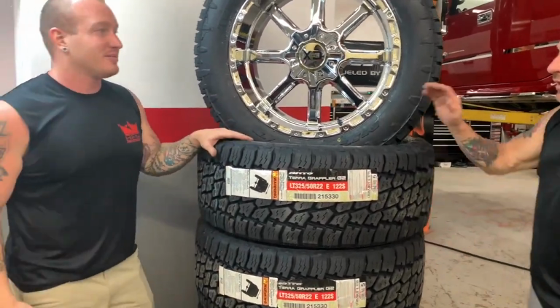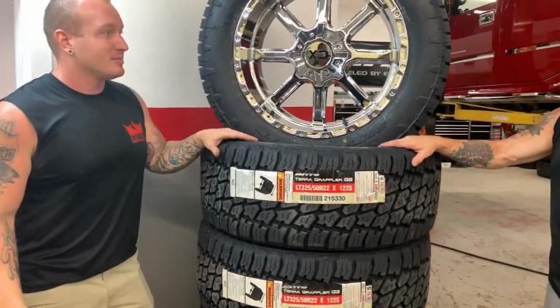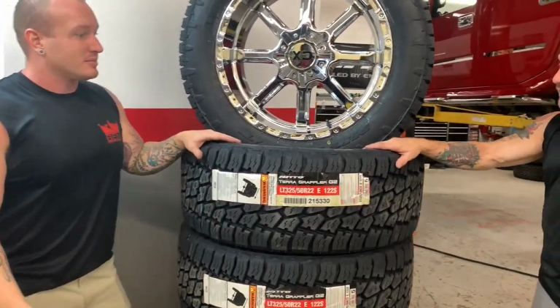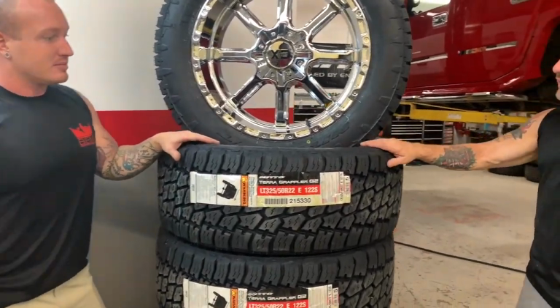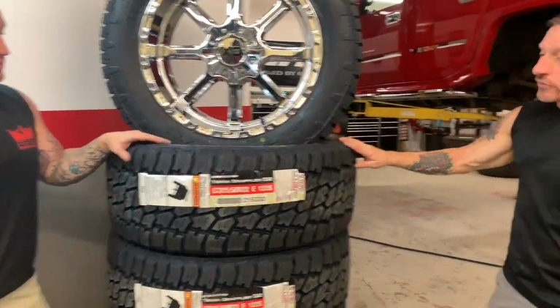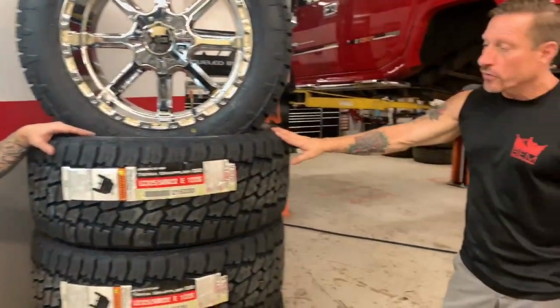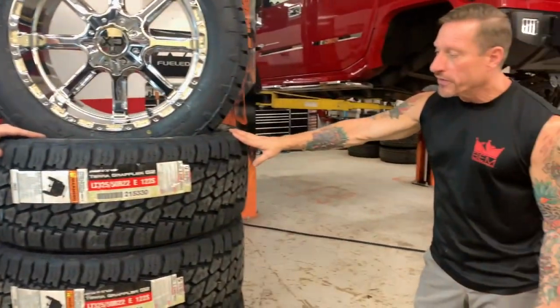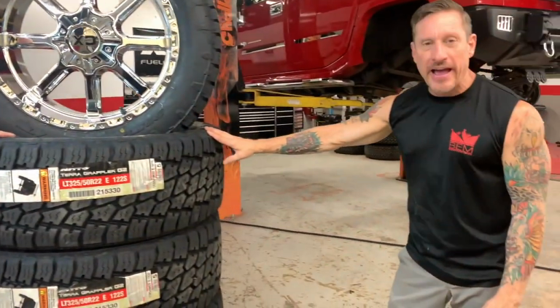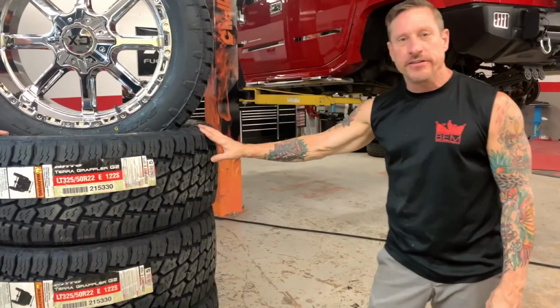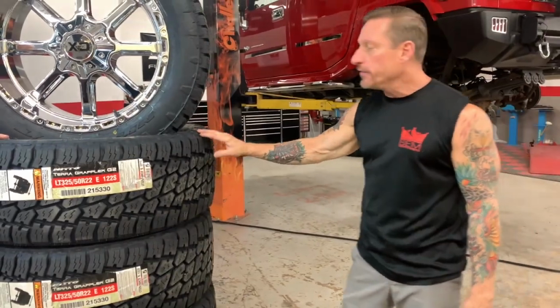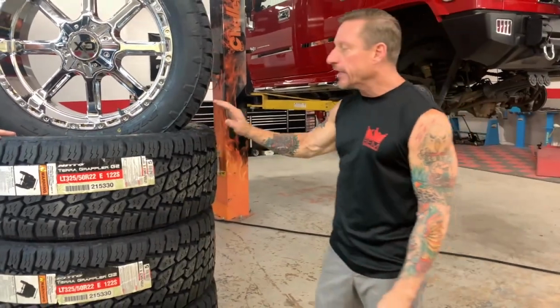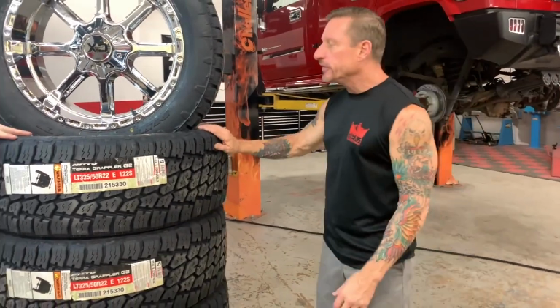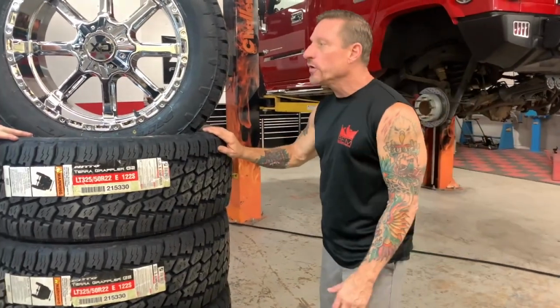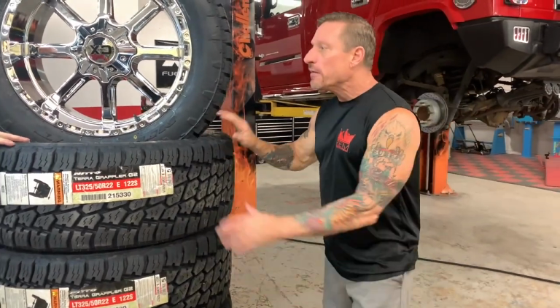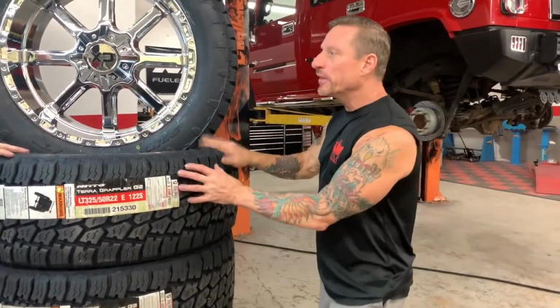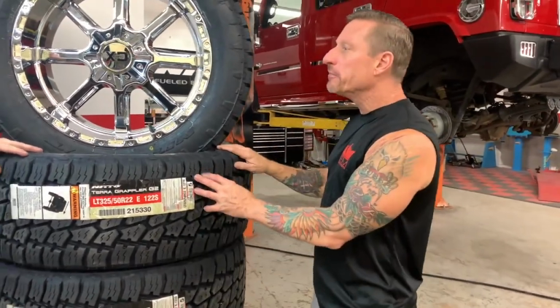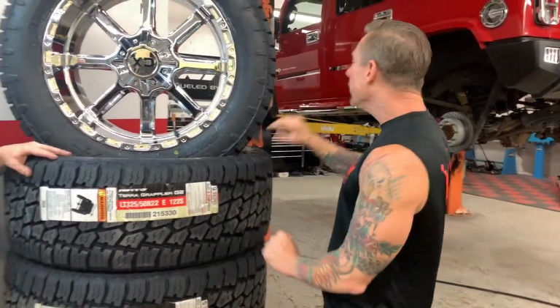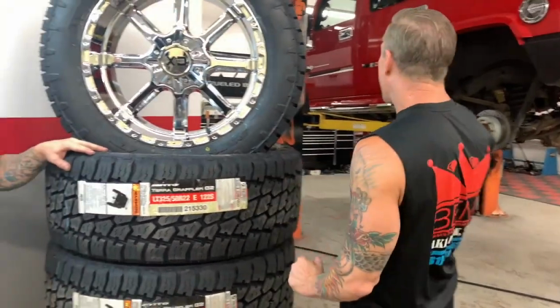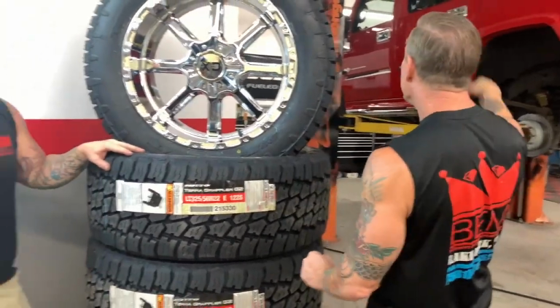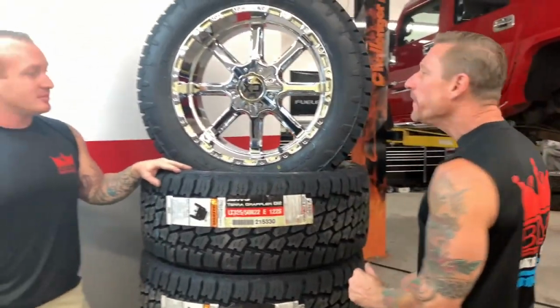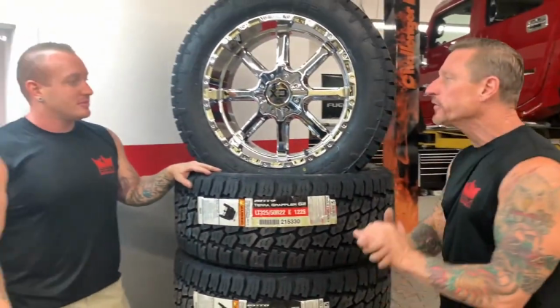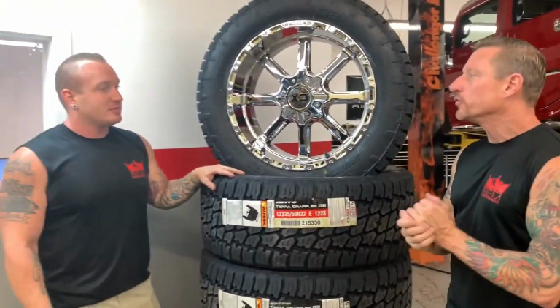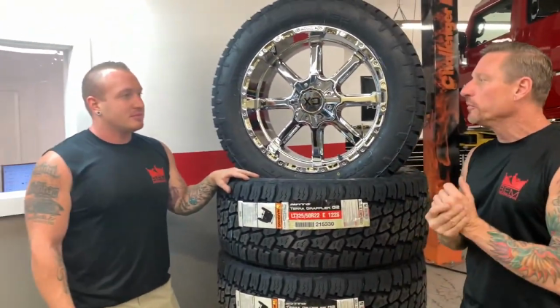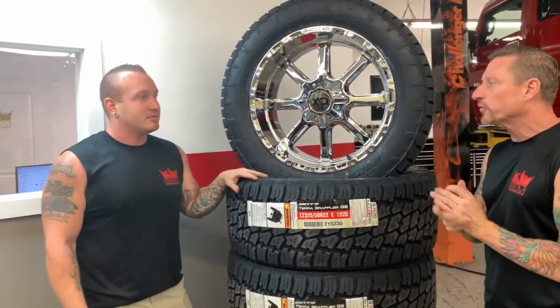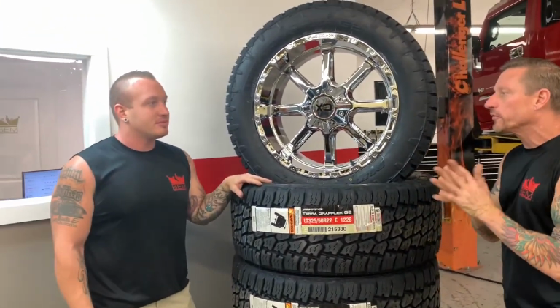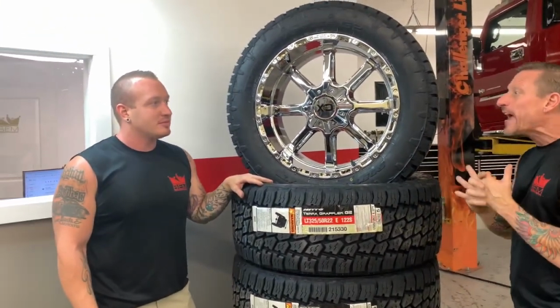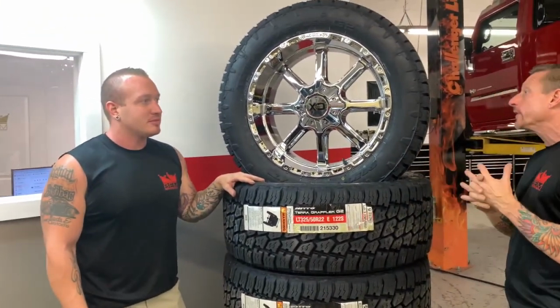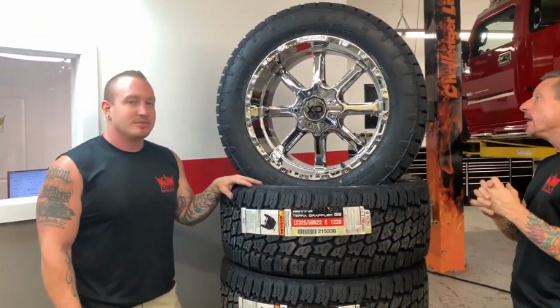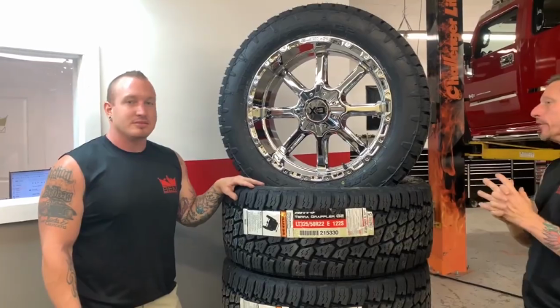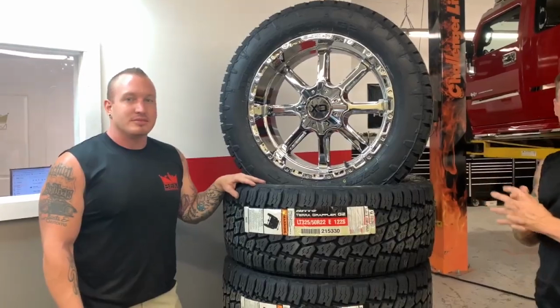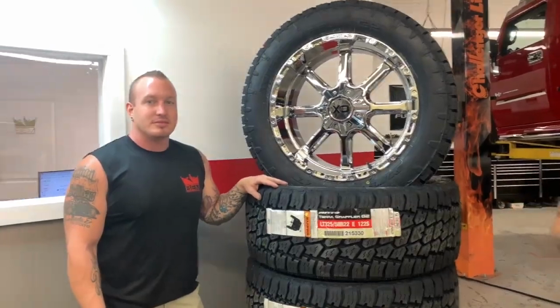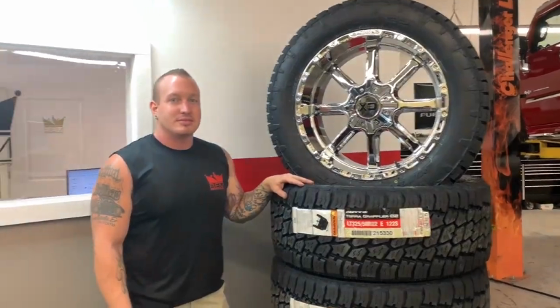We want to thank the crew over at ATV for getting these to us. Let's get them mounted up and on this supercharged factory Hummer H2.